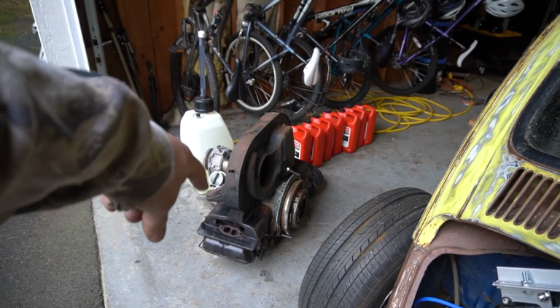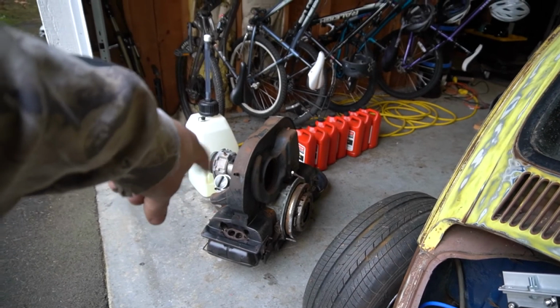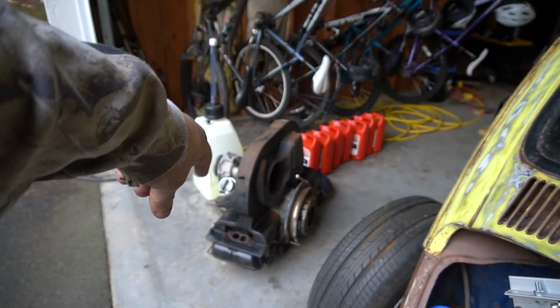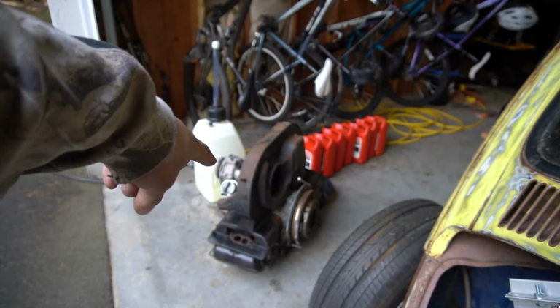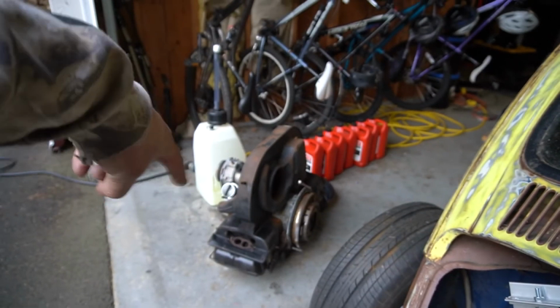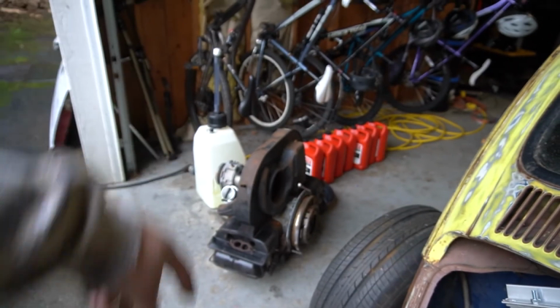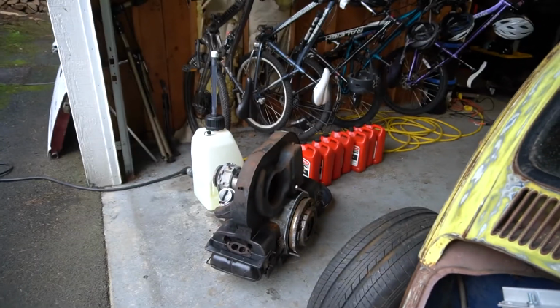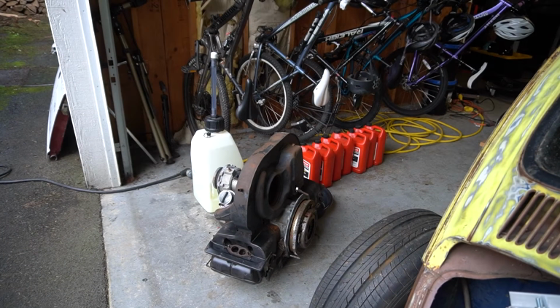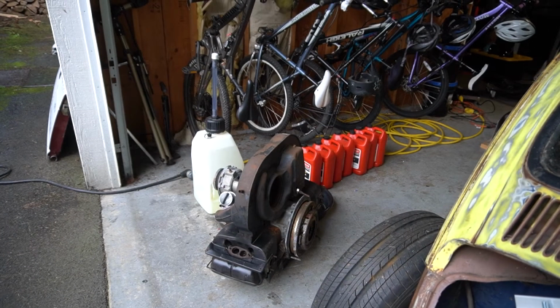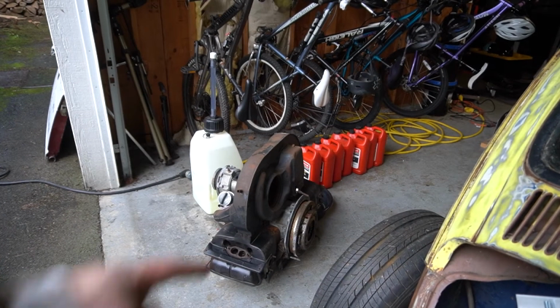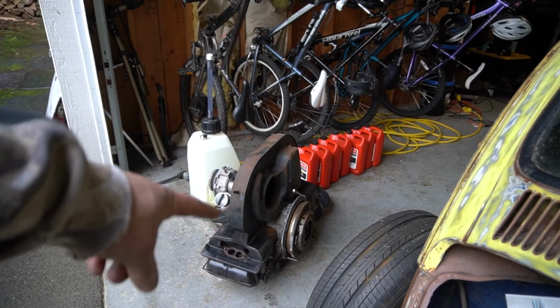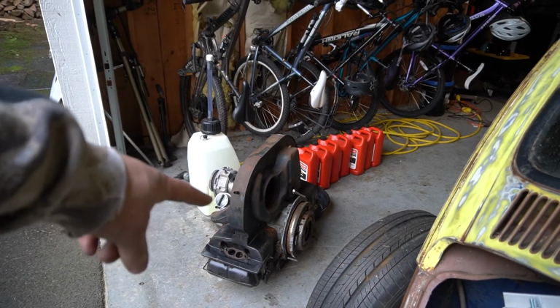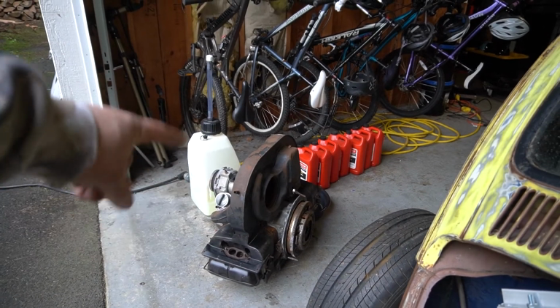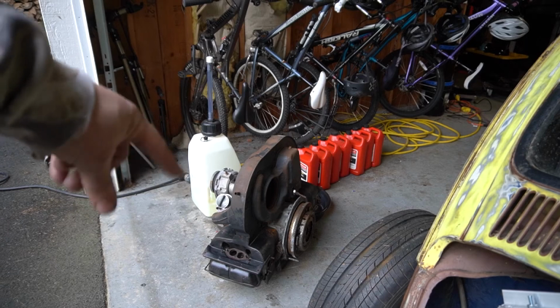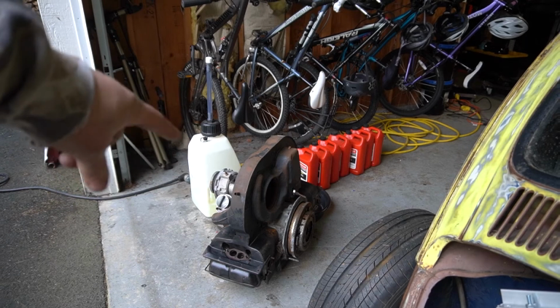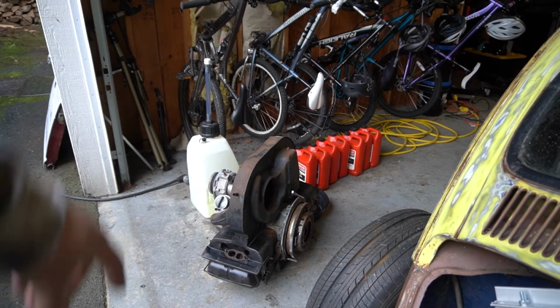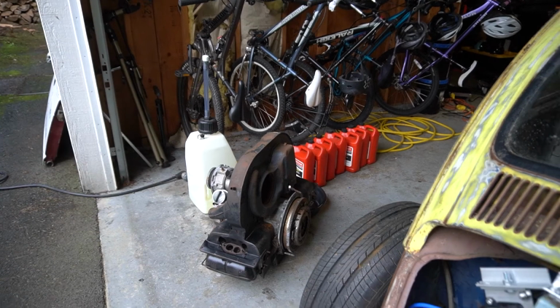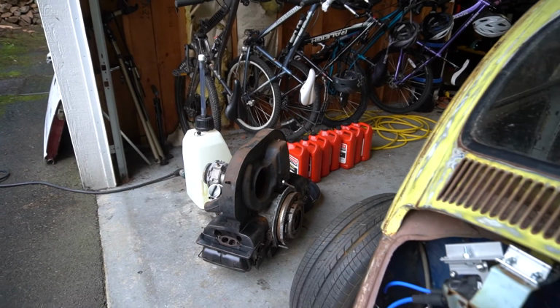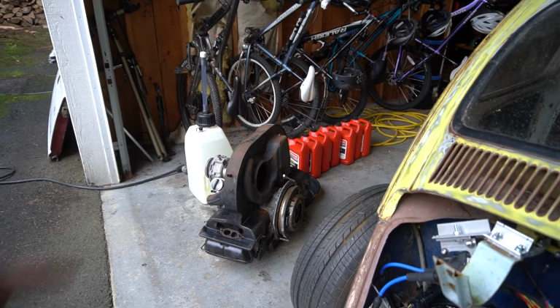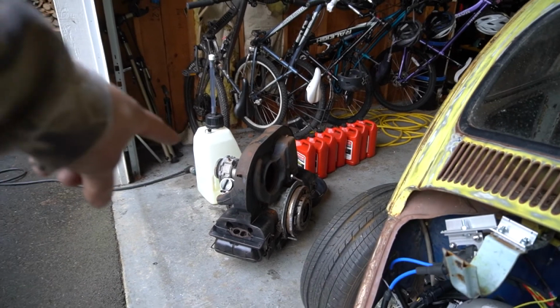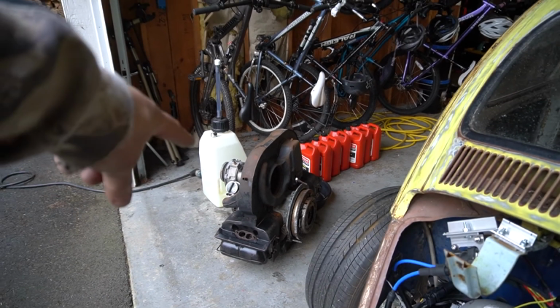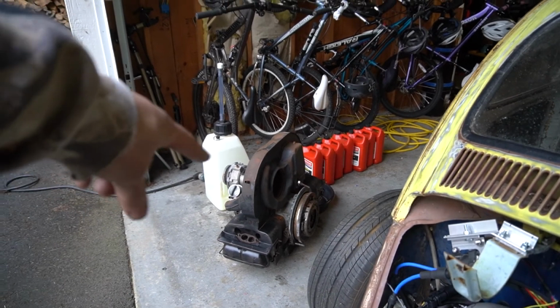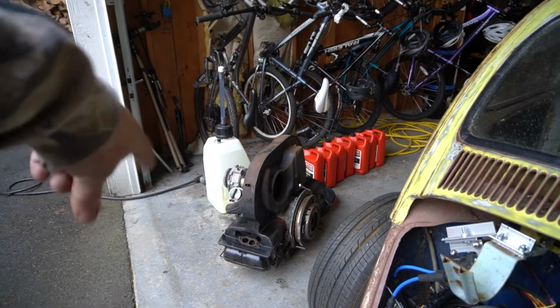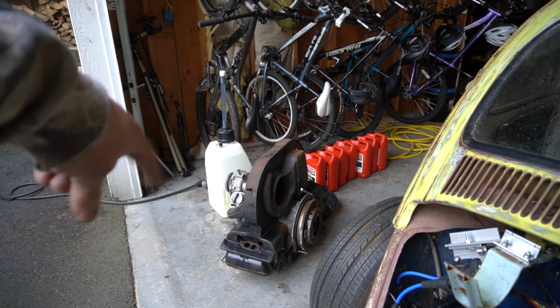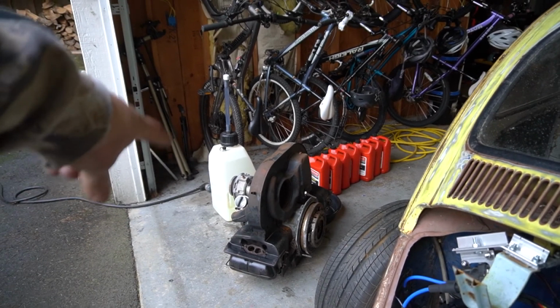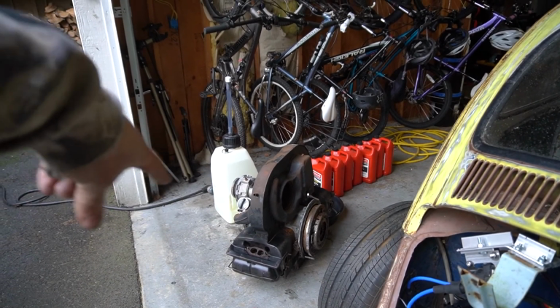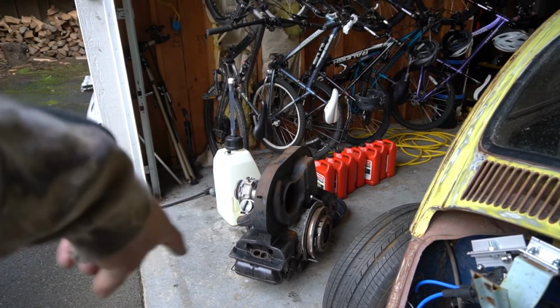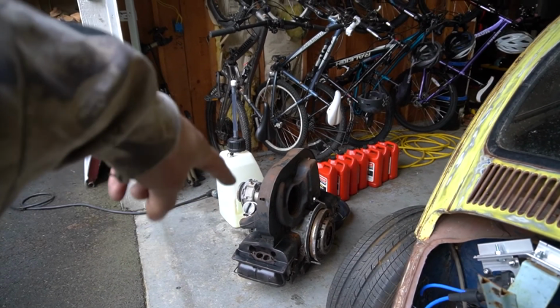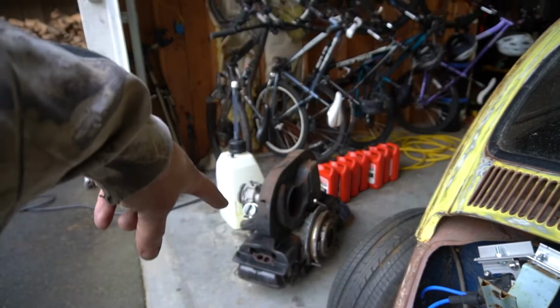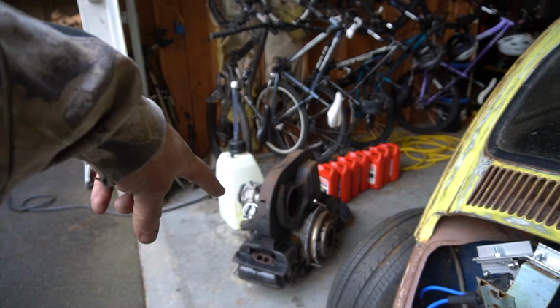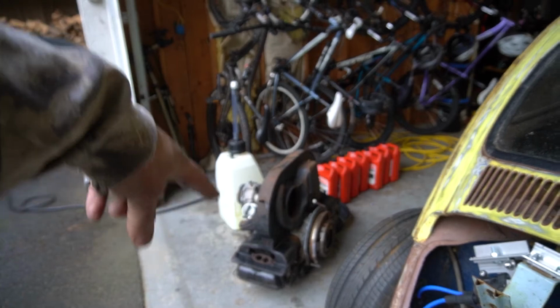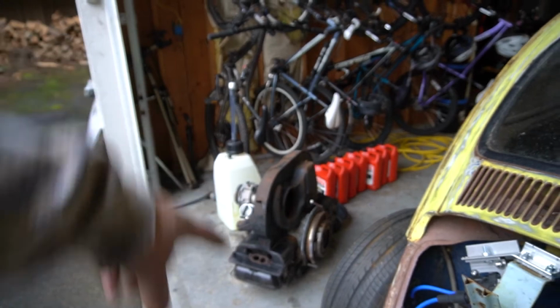Oh, what's over there? I picked up an engine for hella cheap — a hundred bucks! Super cool. That's for another build. We're gonna have to disassemble it and see what's going on with it, because it was full of water.